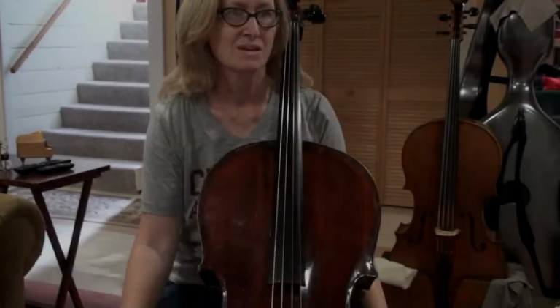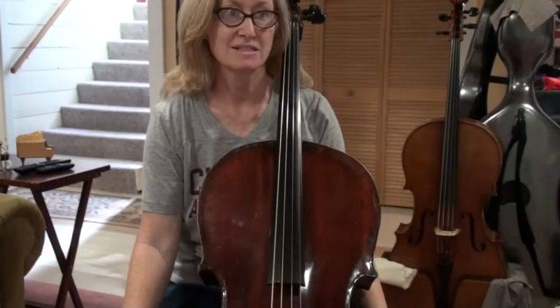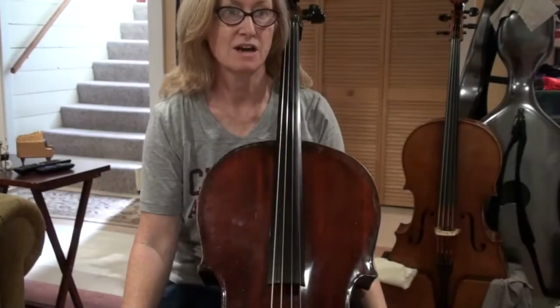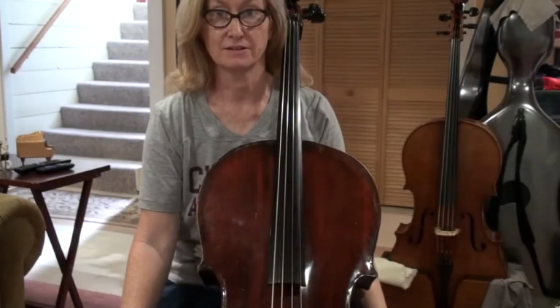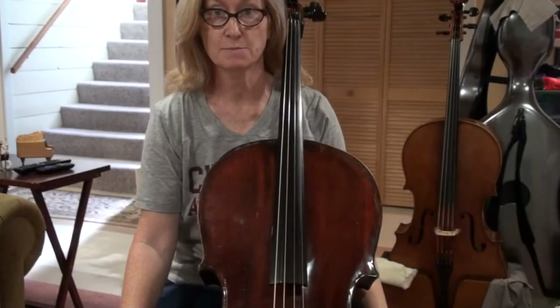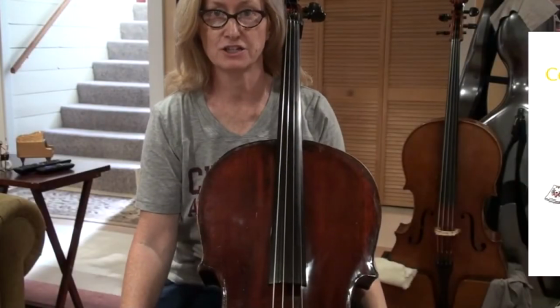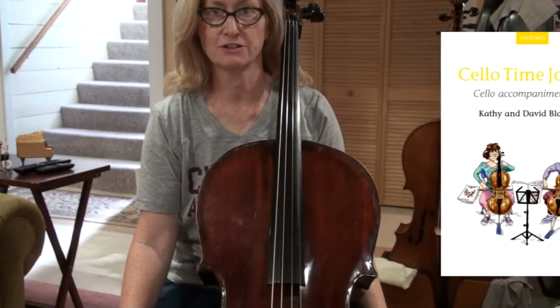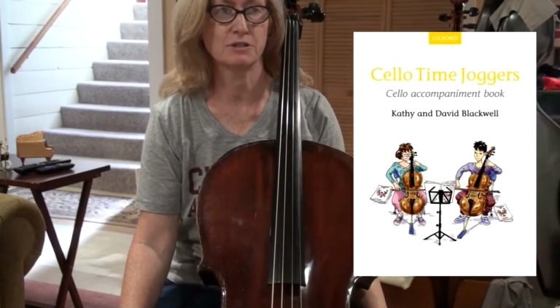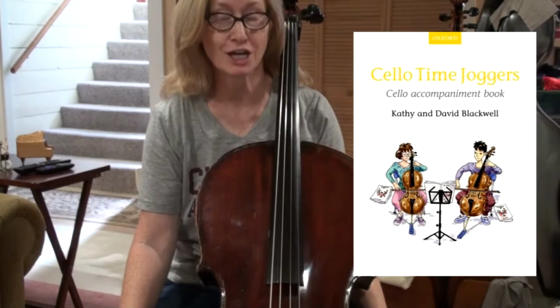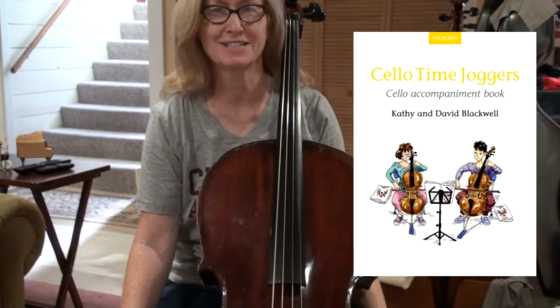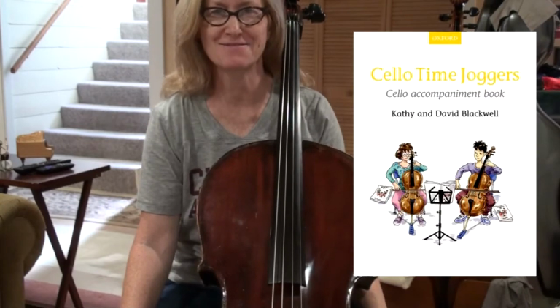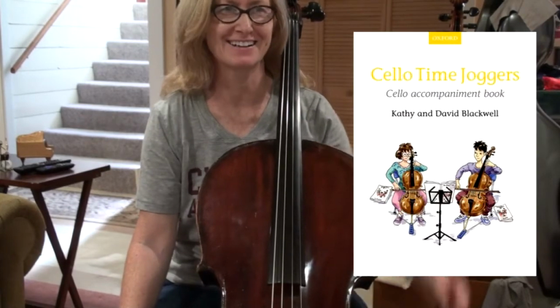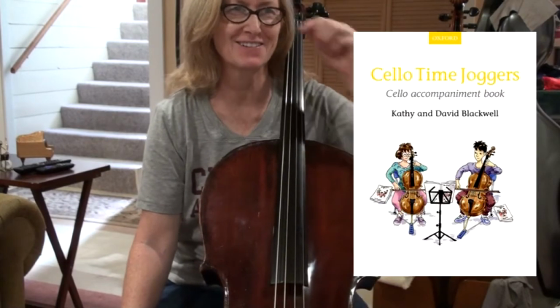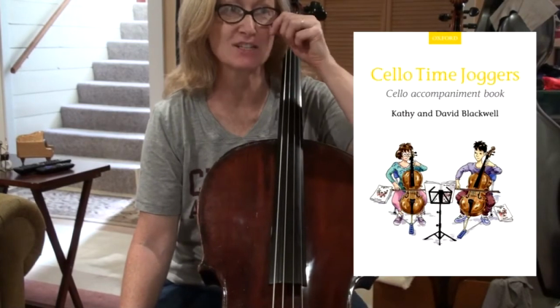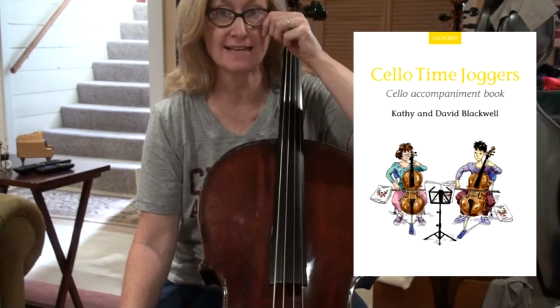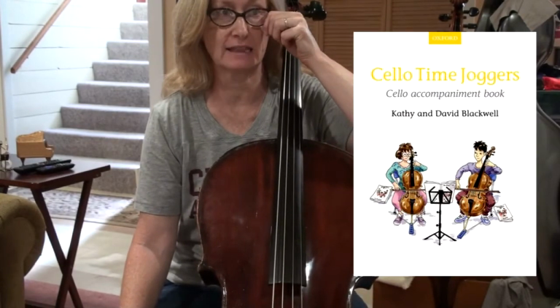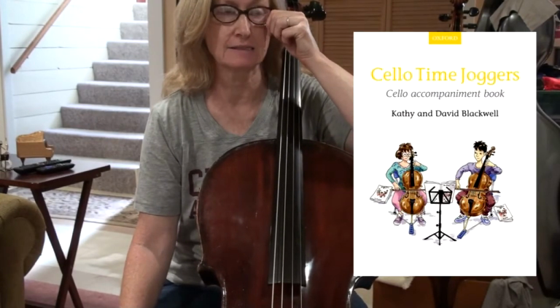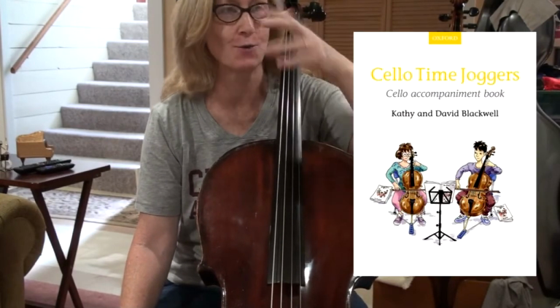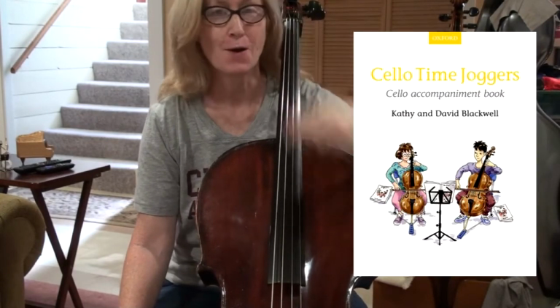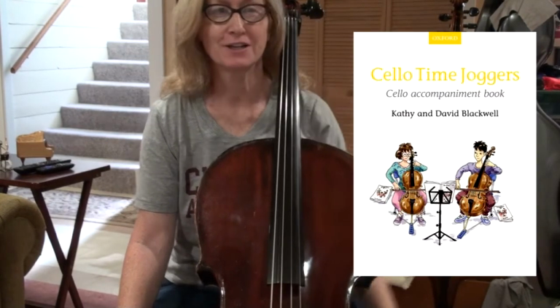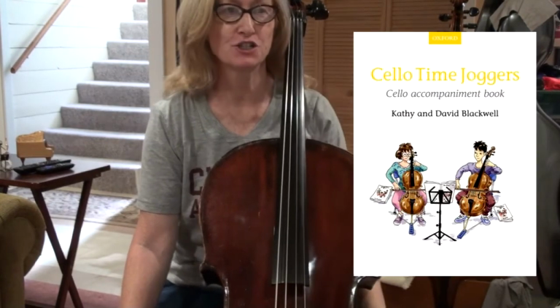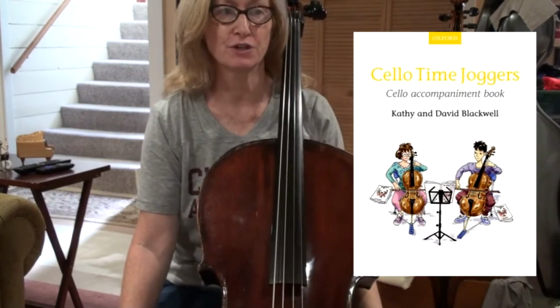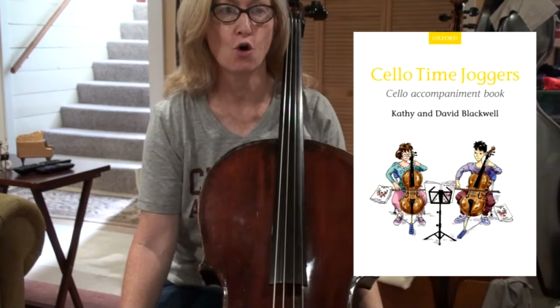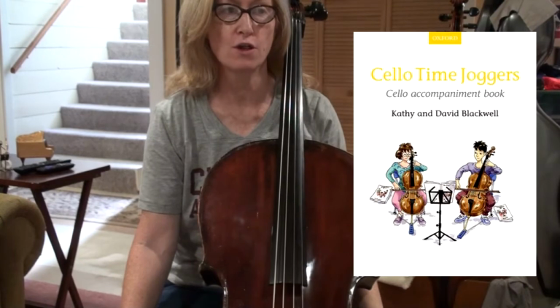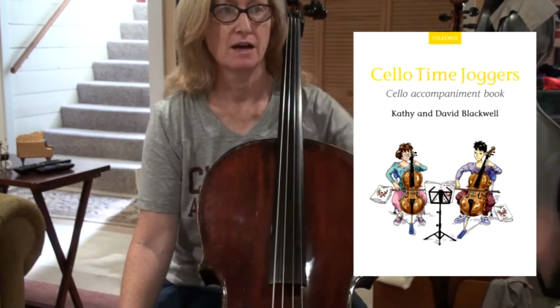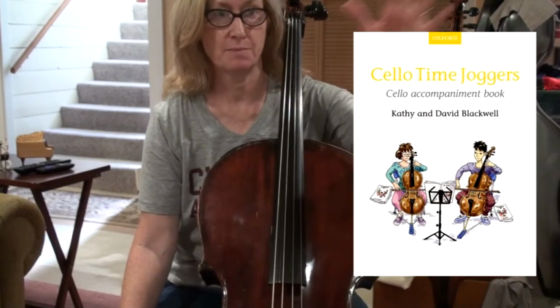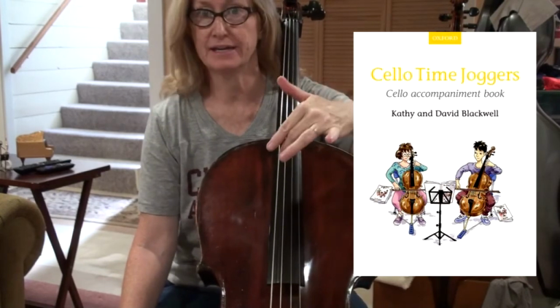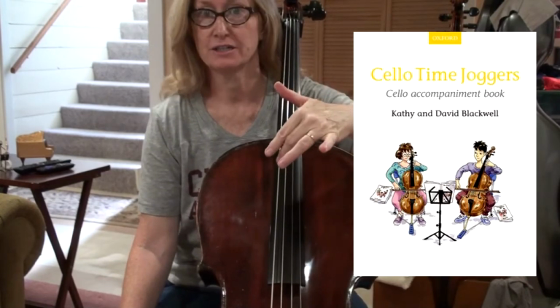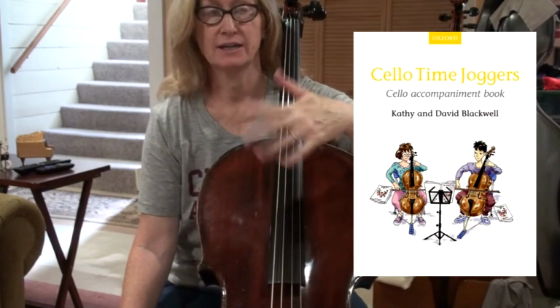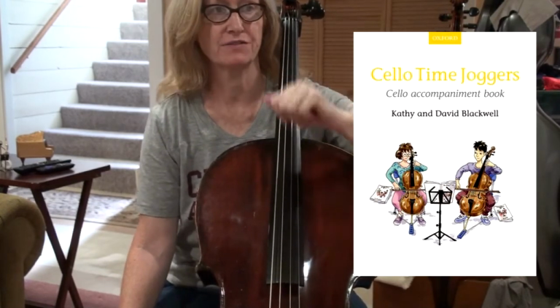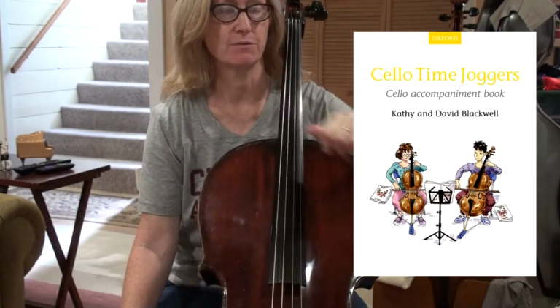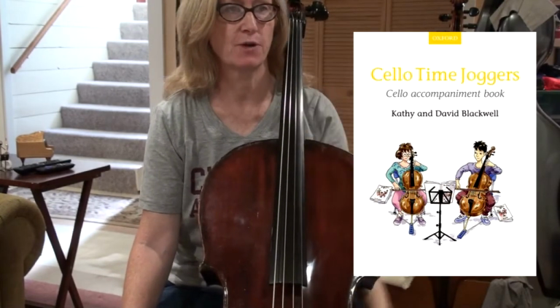This is the last page in Cello-Time Joggers, okay? It's called Scaly Things. We're gonna do the whole page in one video, okay?